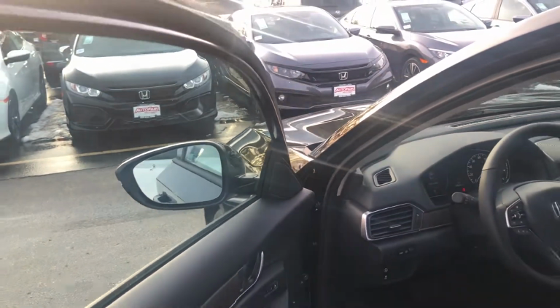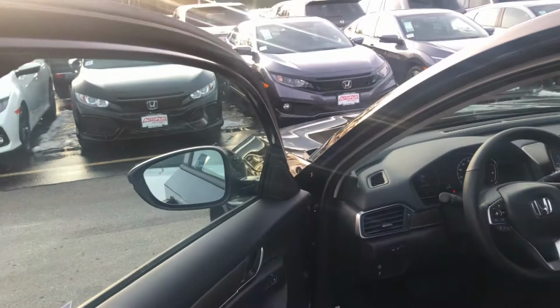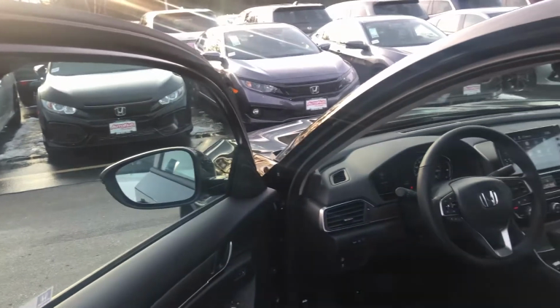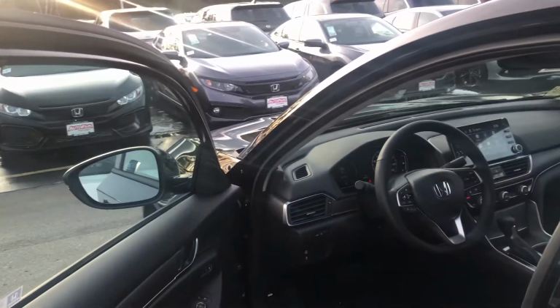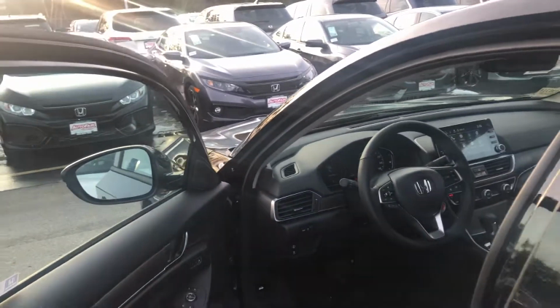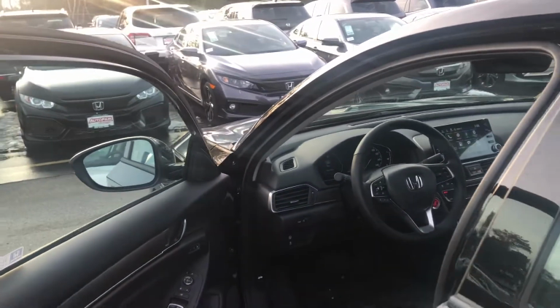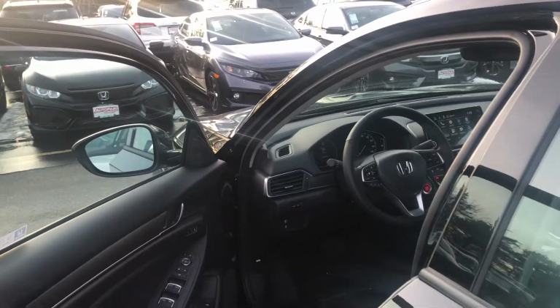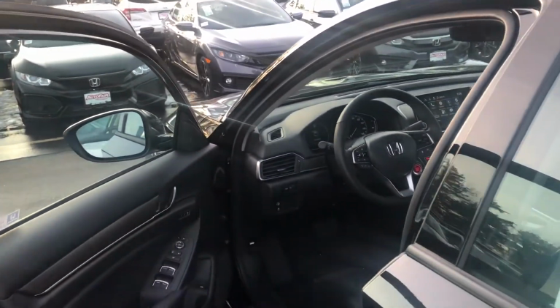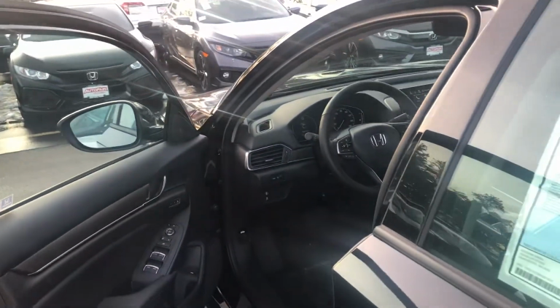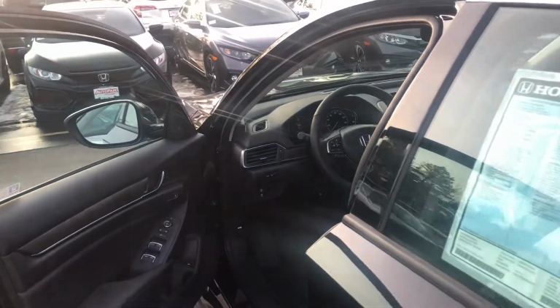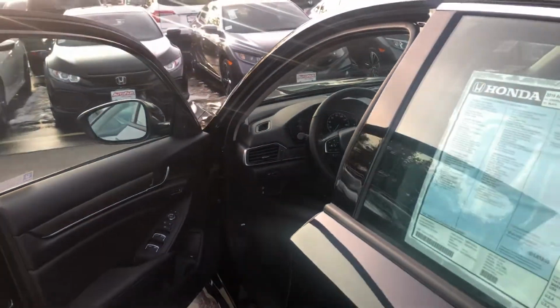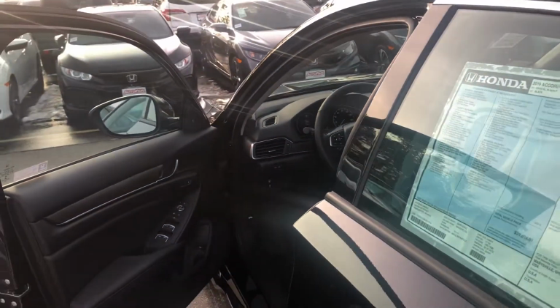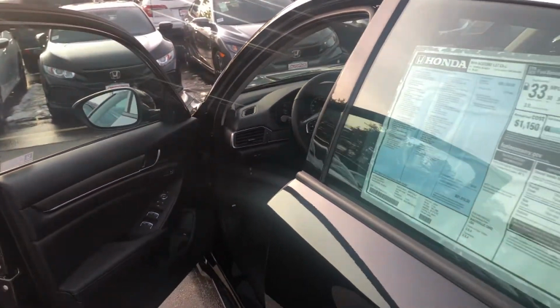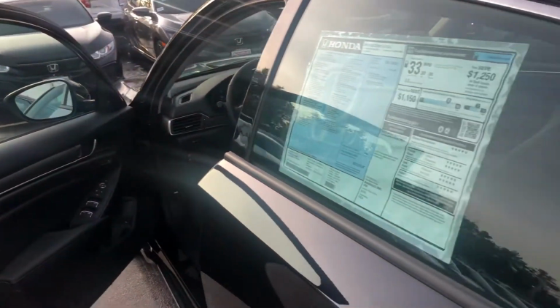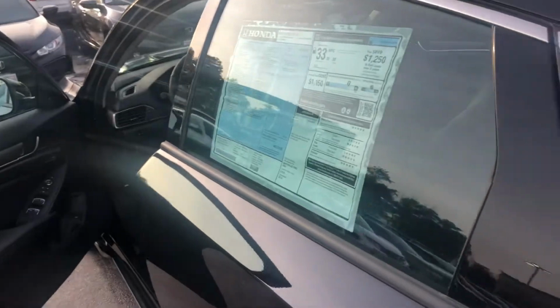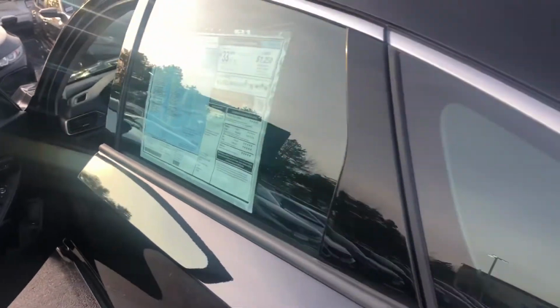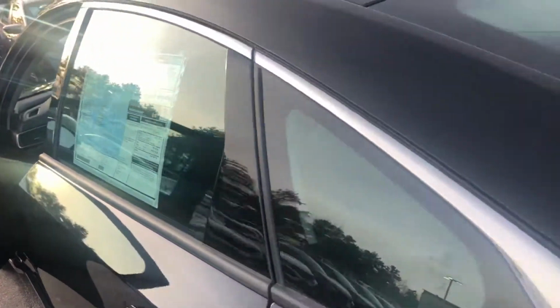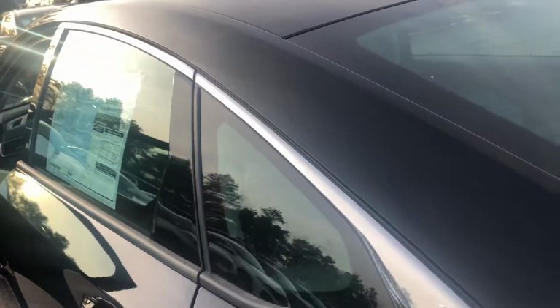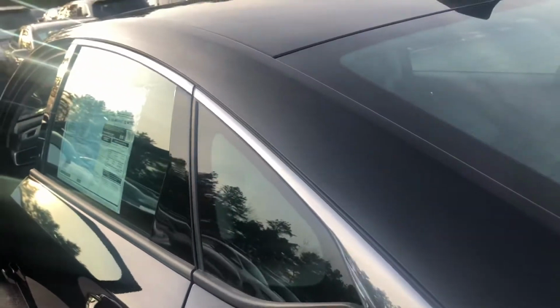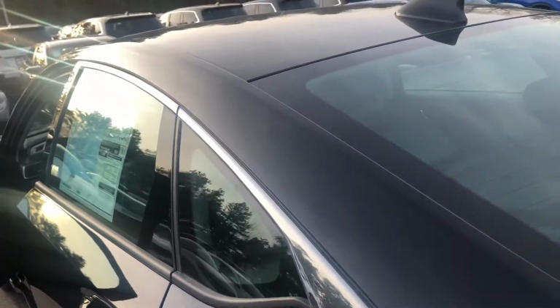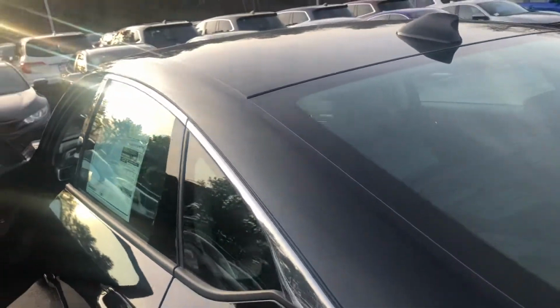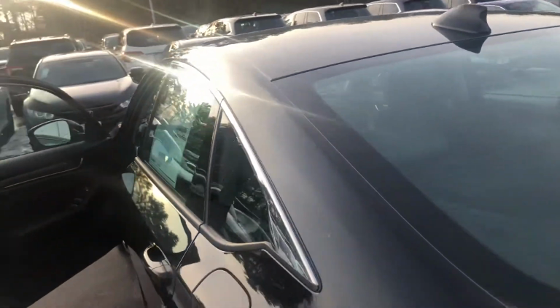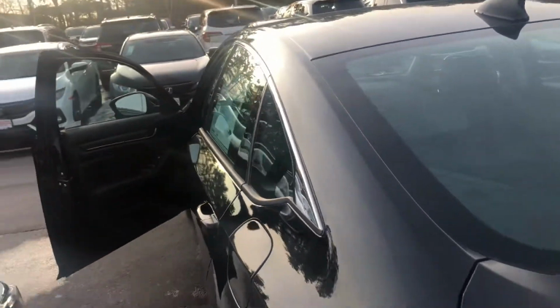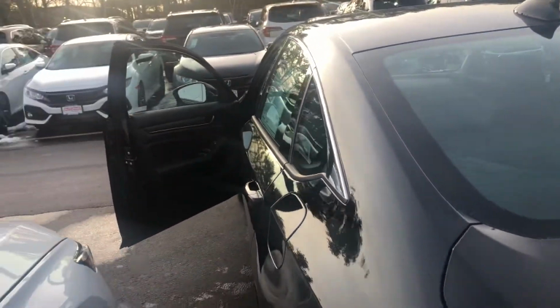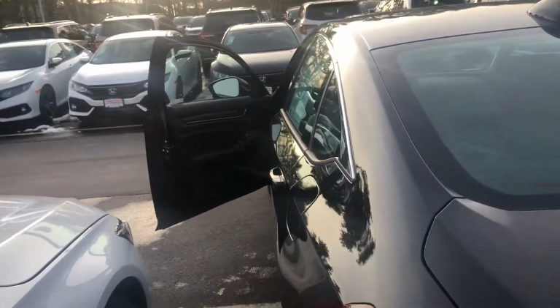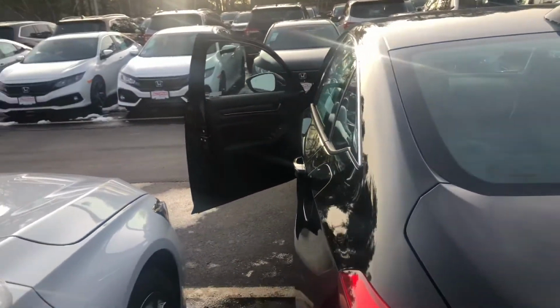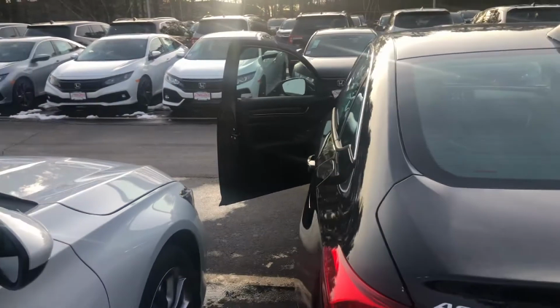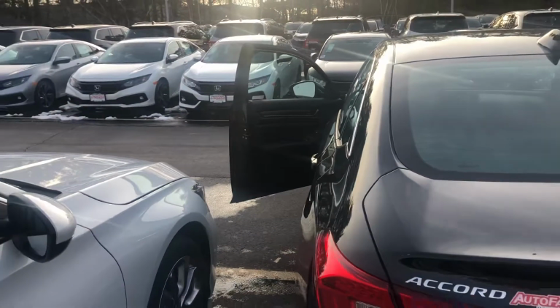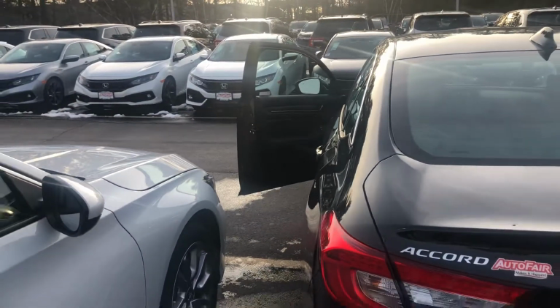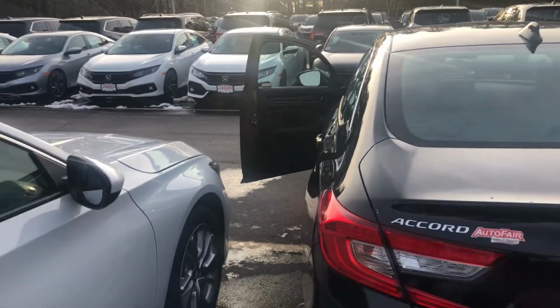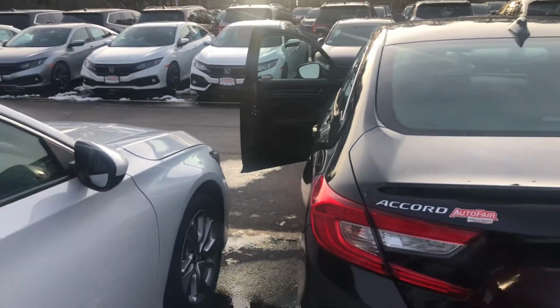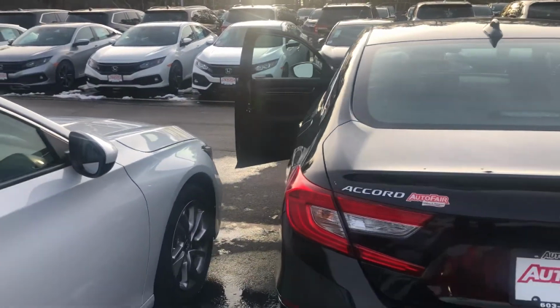A couple of 17-inch alloy wheels, 192 horsepower, 1.5-liter direct injection engine with turbocharge, and a Bluetooth backup camera with multiple views.